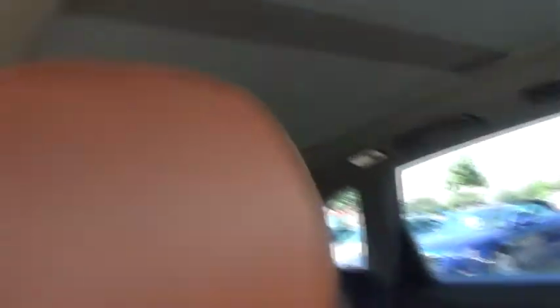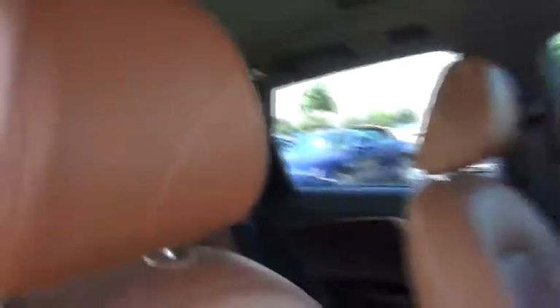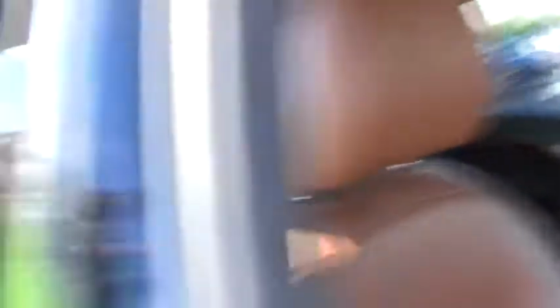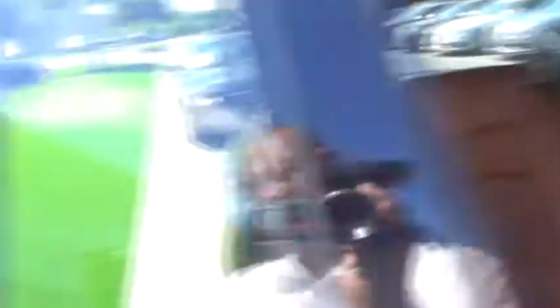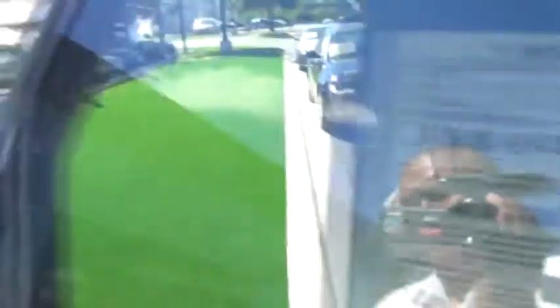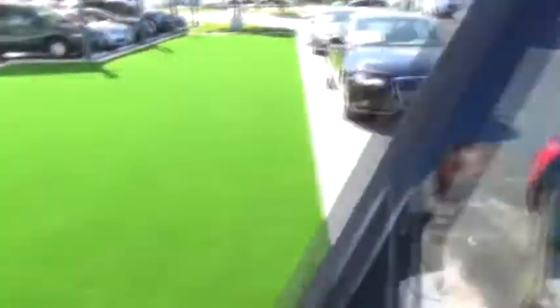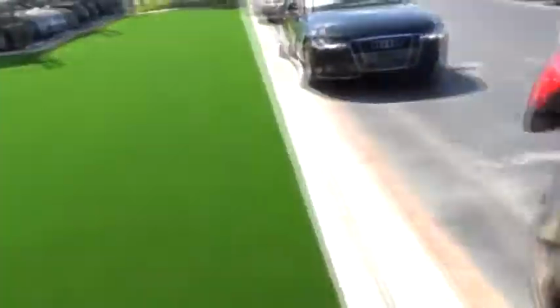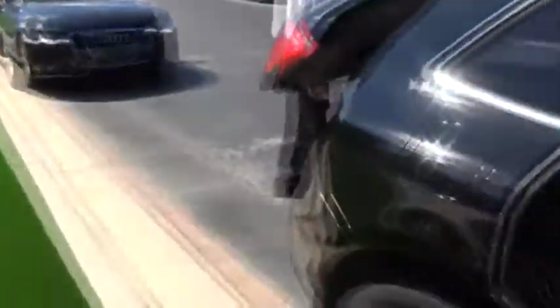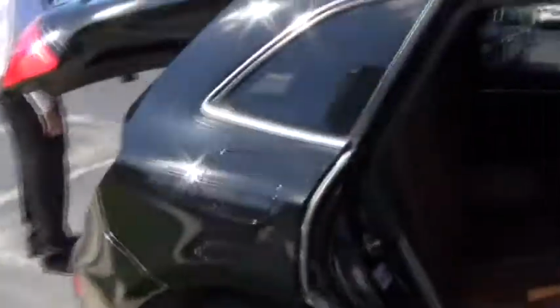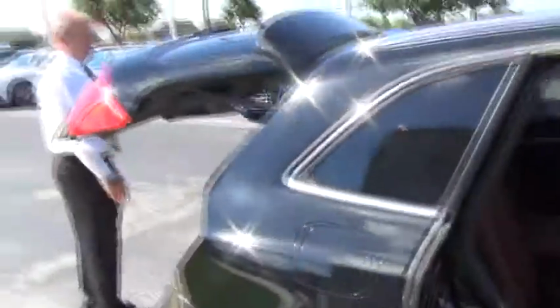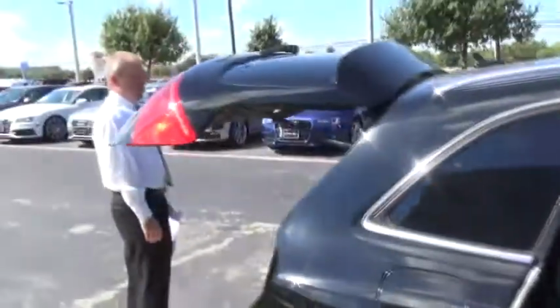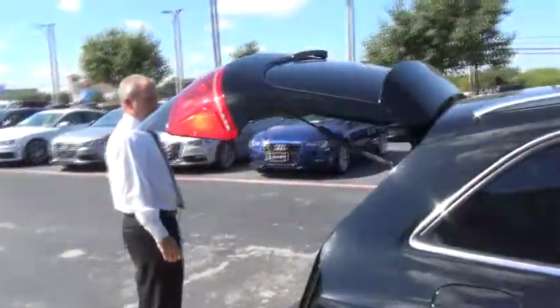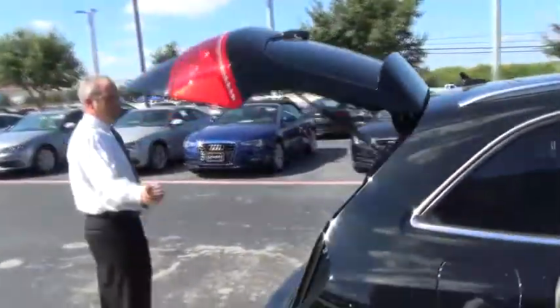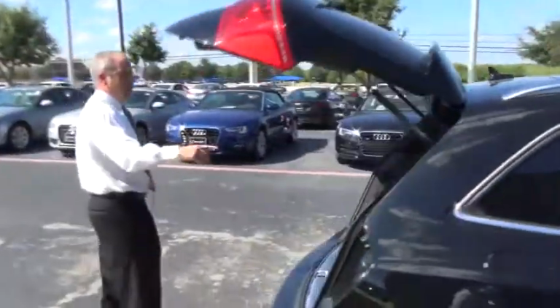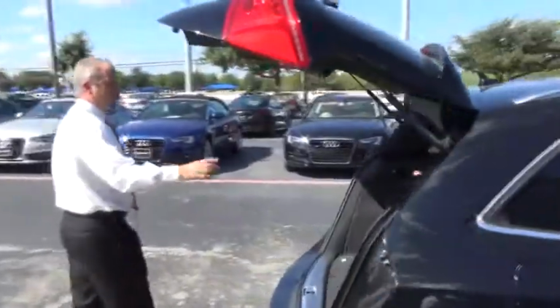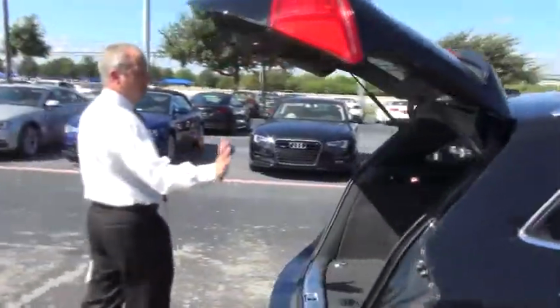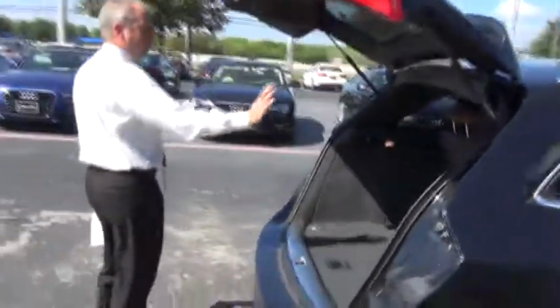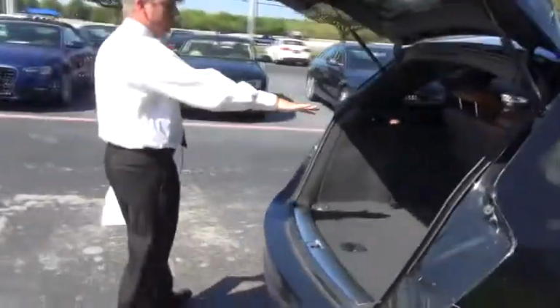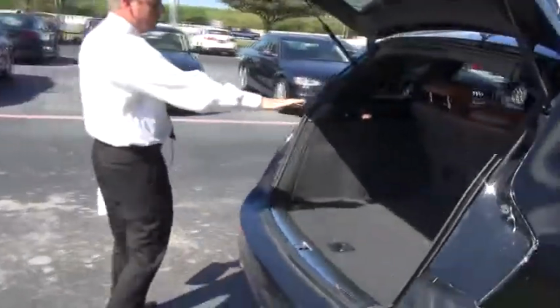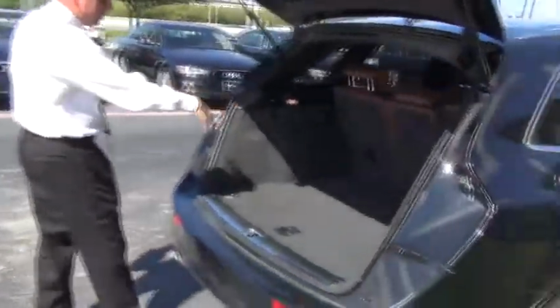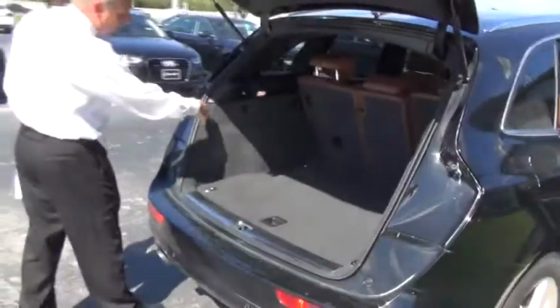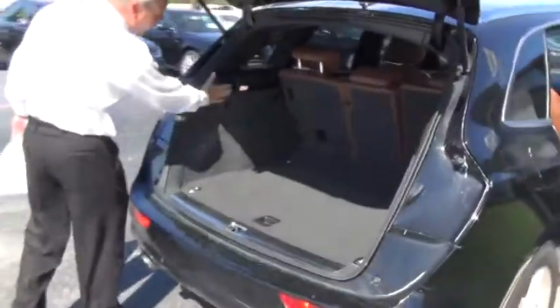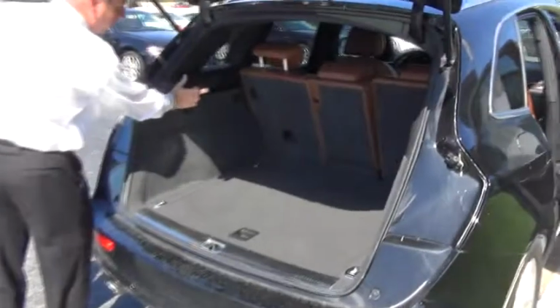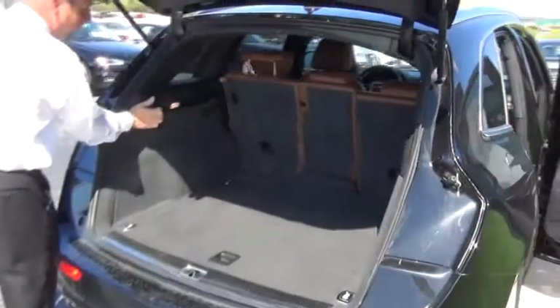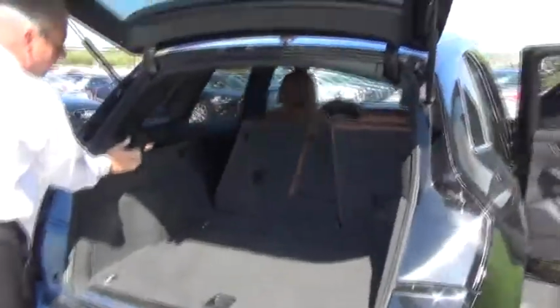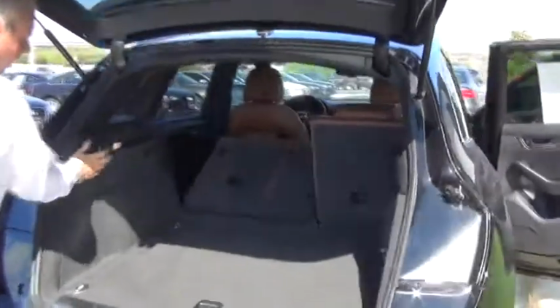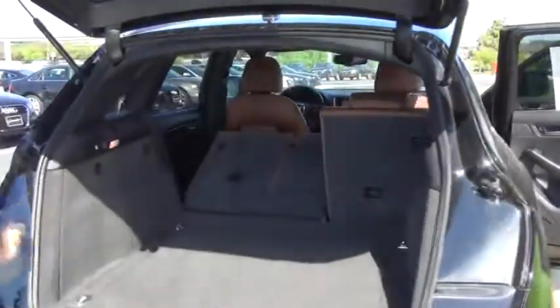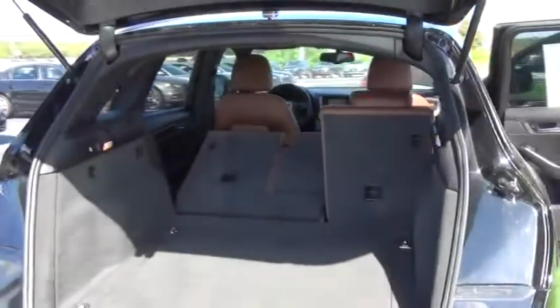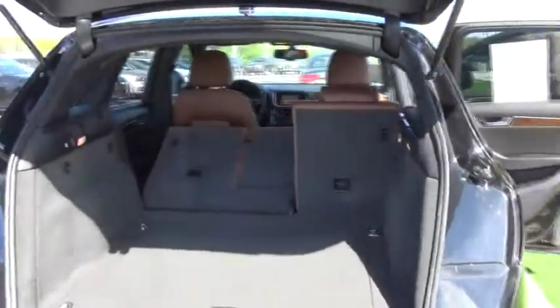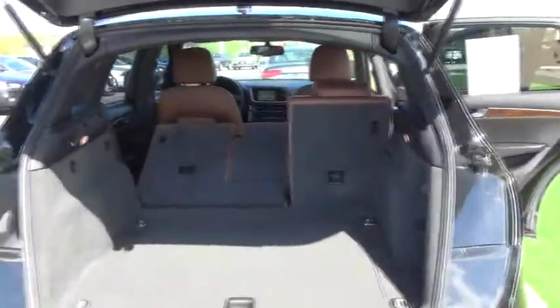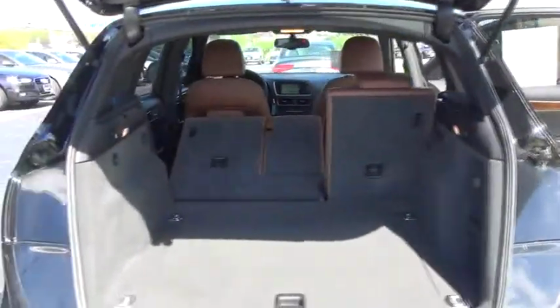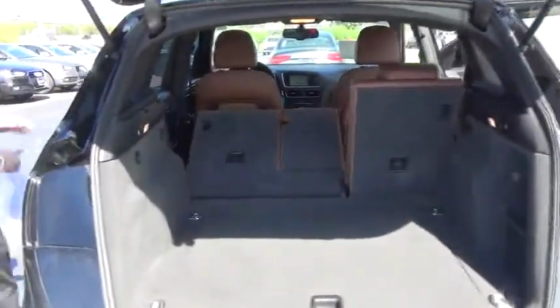It does have the hatch that comes up. And as you can see, a nice thing about the Q5 is we can fold down these seats just by the pull of a lever, and they will lock down flat.